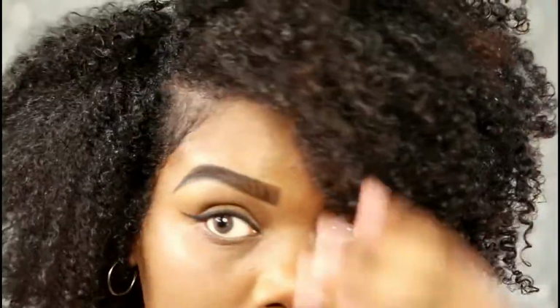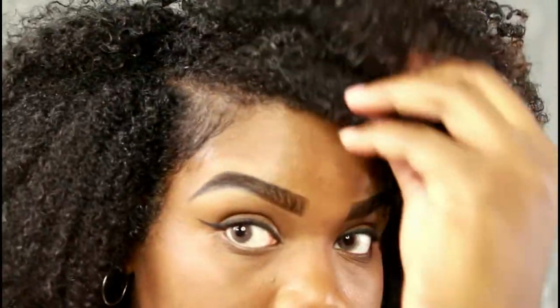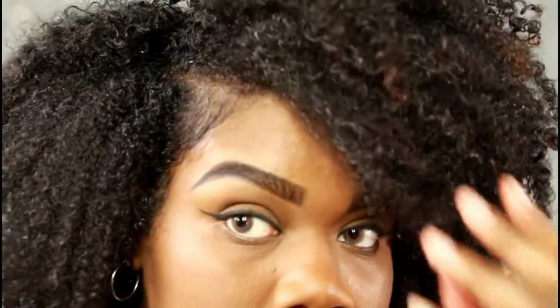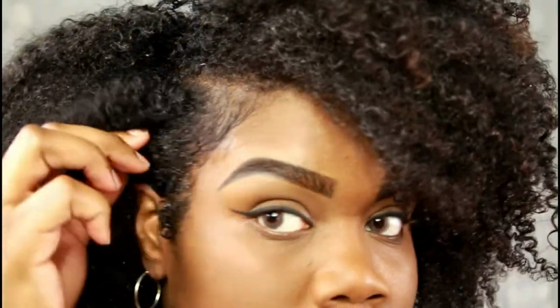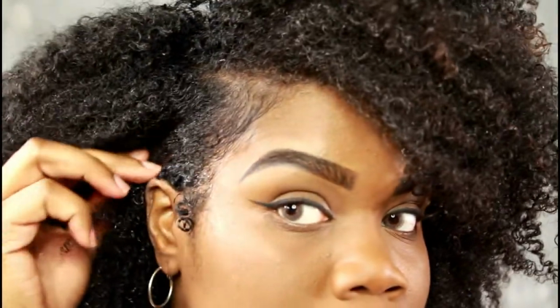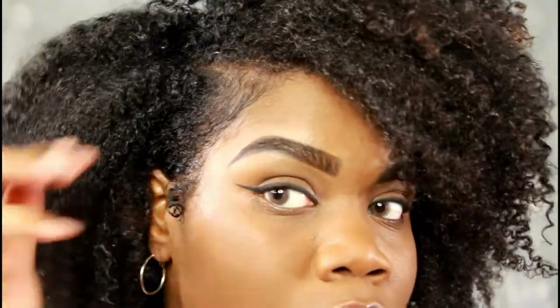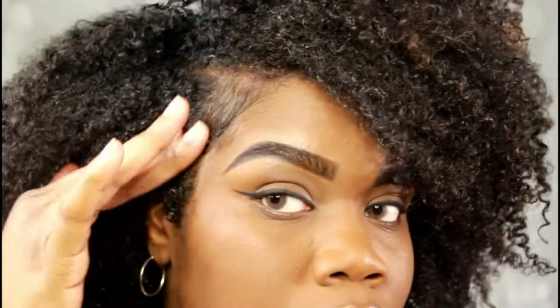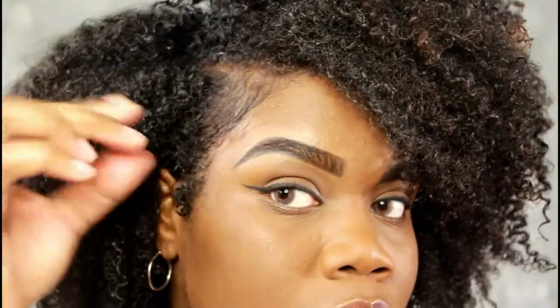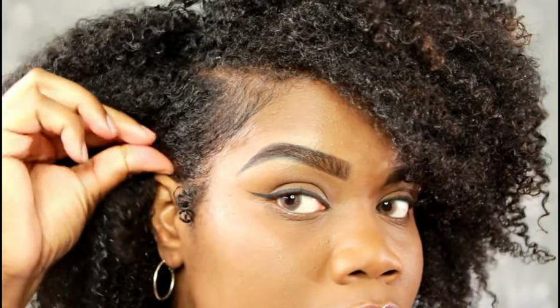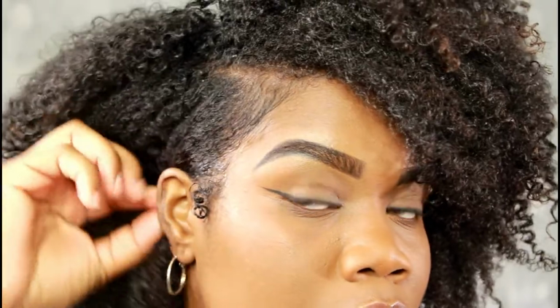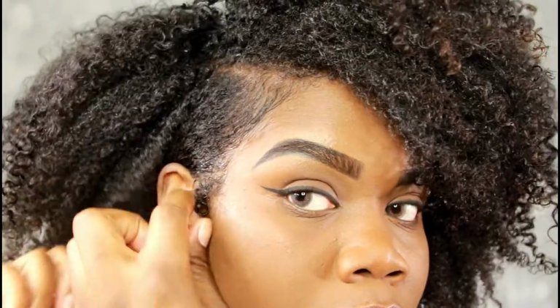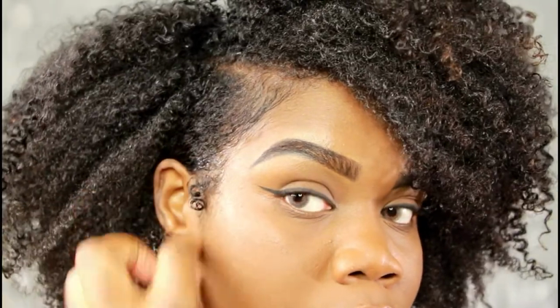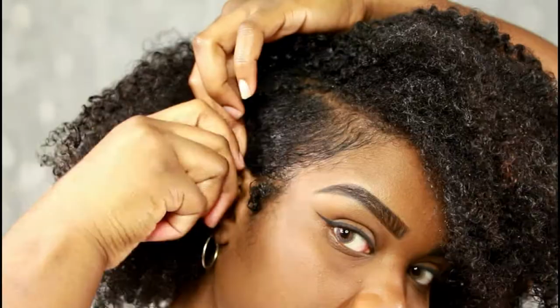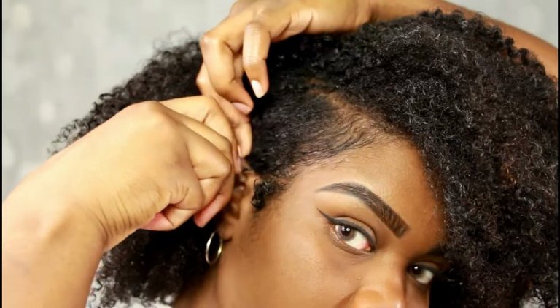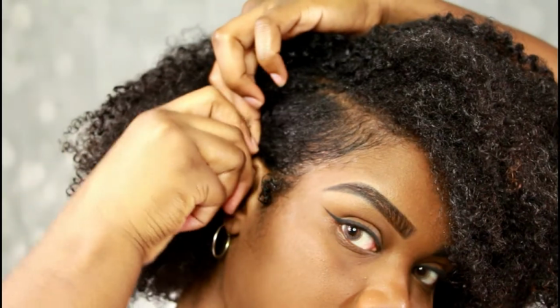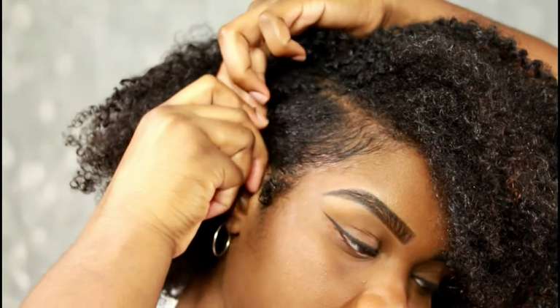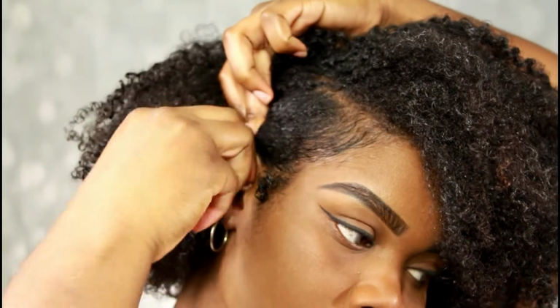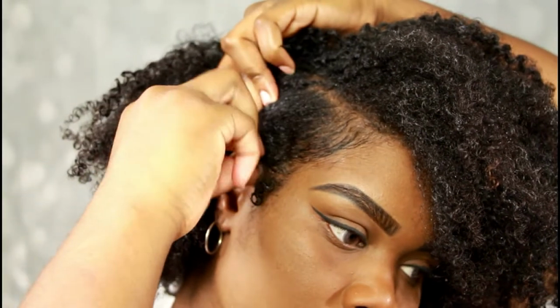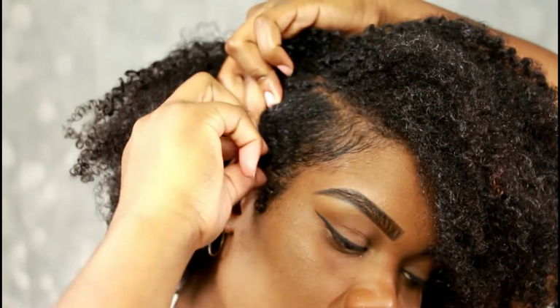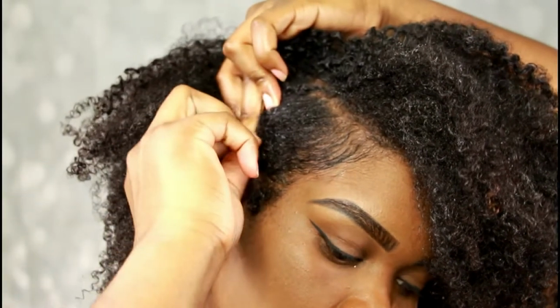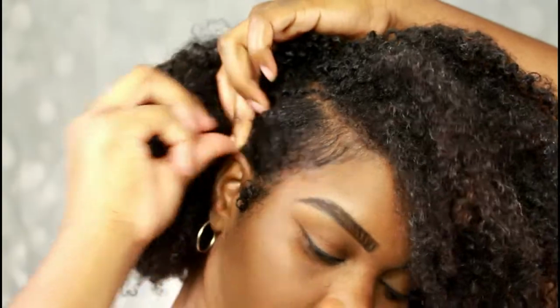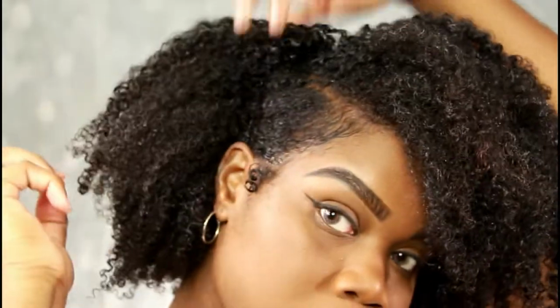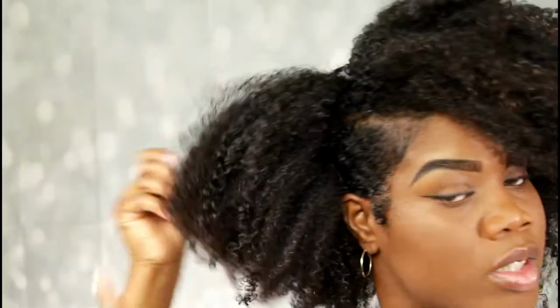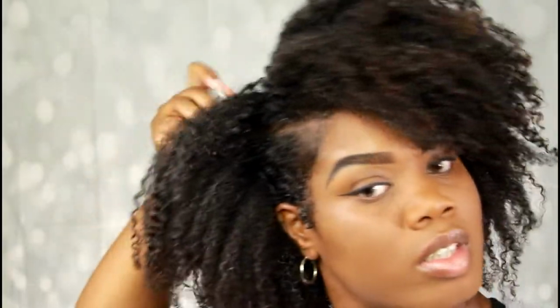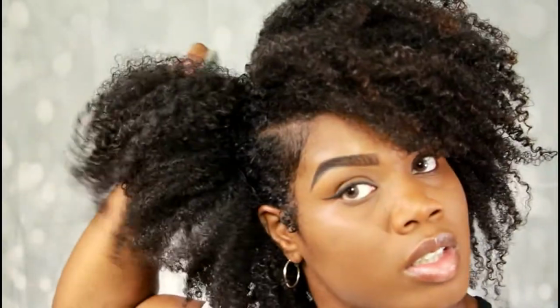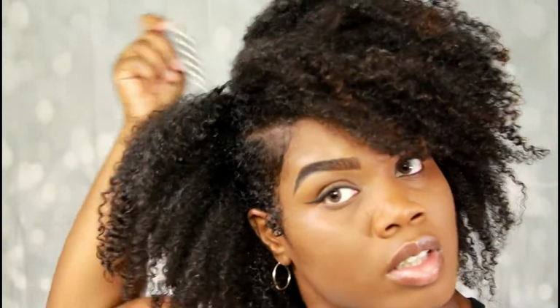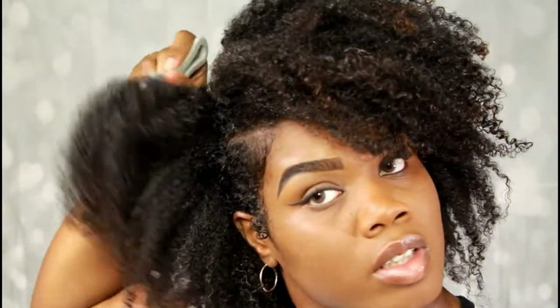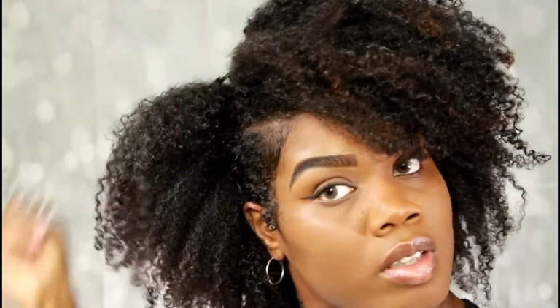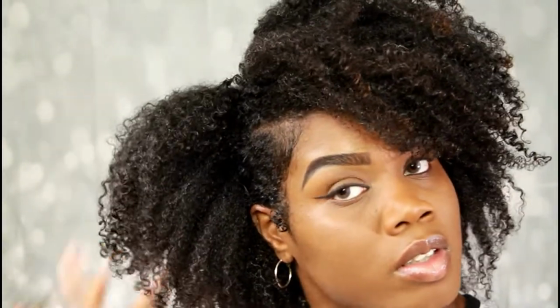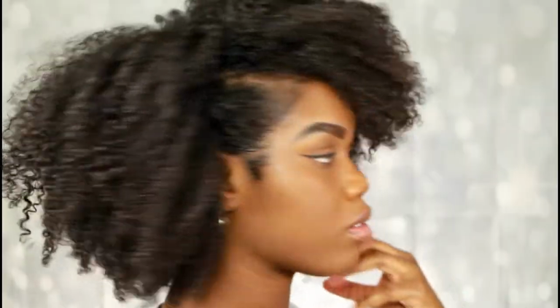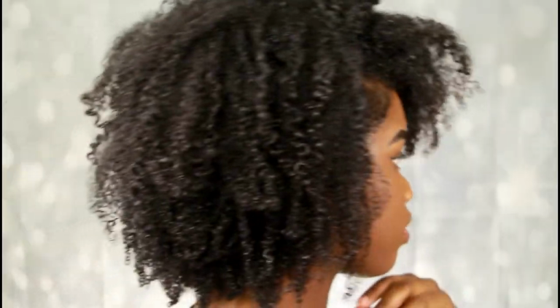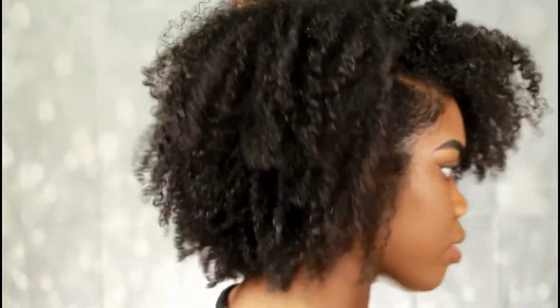My hair is about 96% dry — I didn't get to dry all of it, but that is okay, so I'm just going to air dry the rest. I'm going to go ahead and put my bobby pin in my hair. And this is my finished look, you guys — my hair is very defined, curly and voluptuous, and I just love the way it looks.